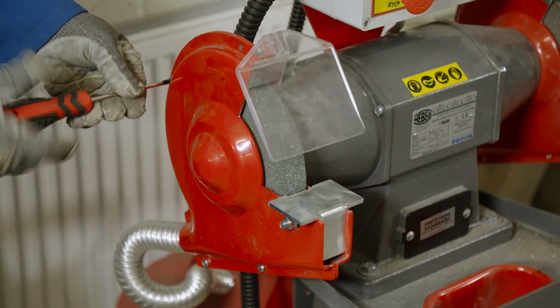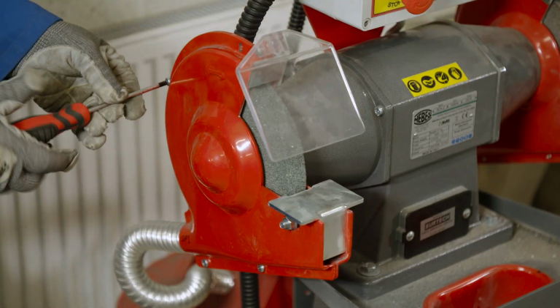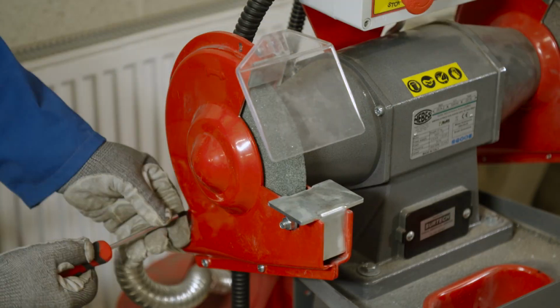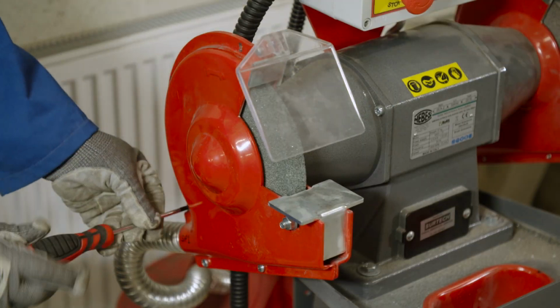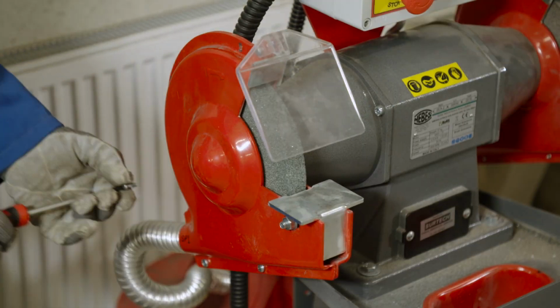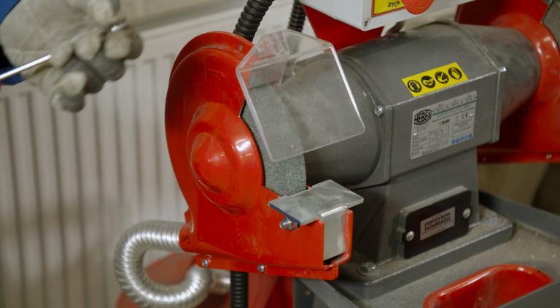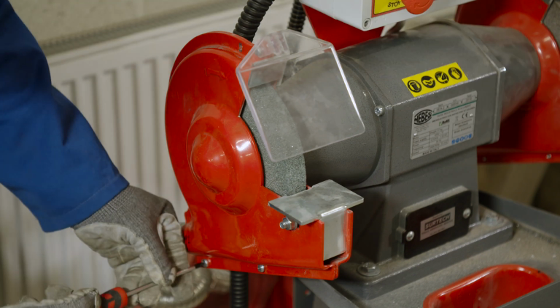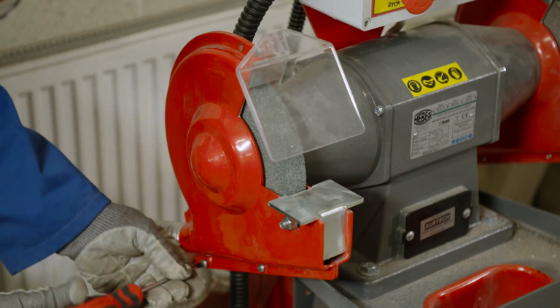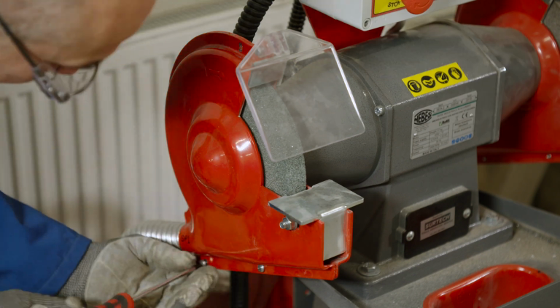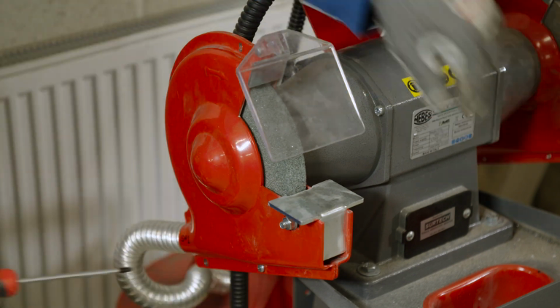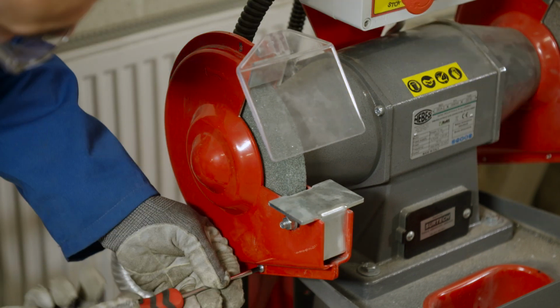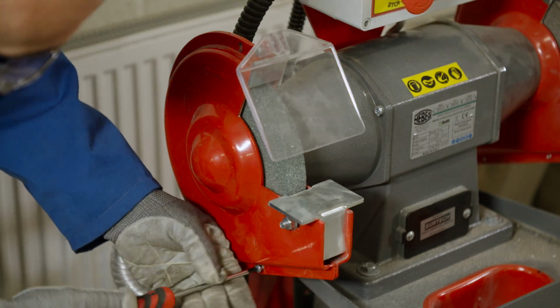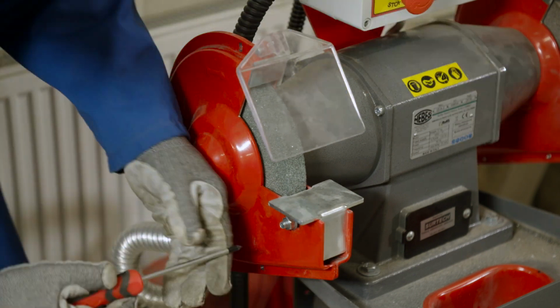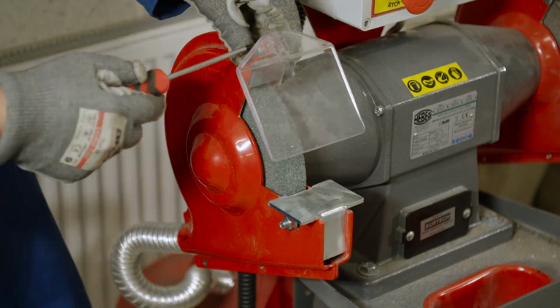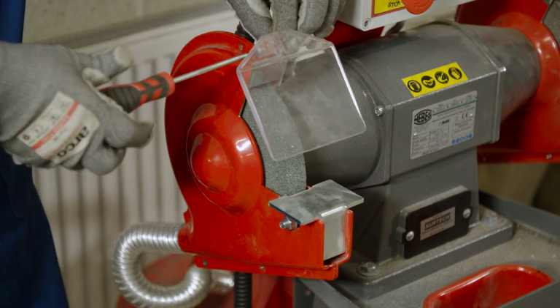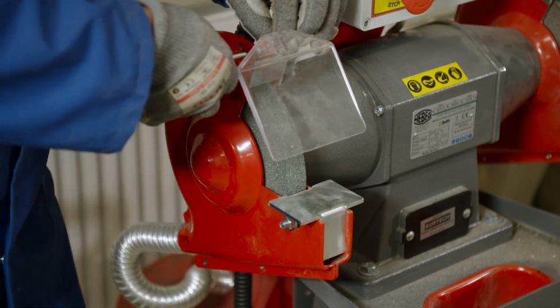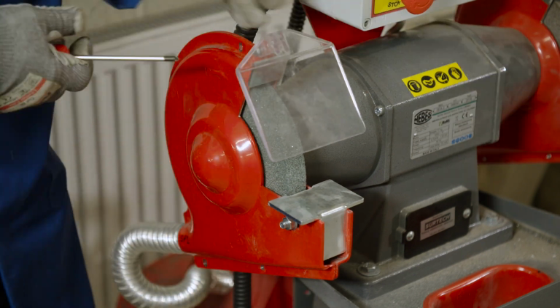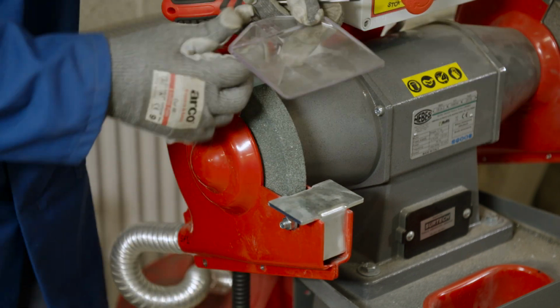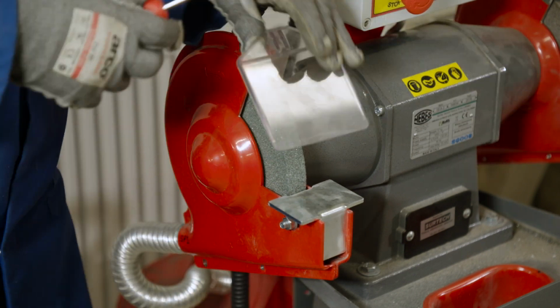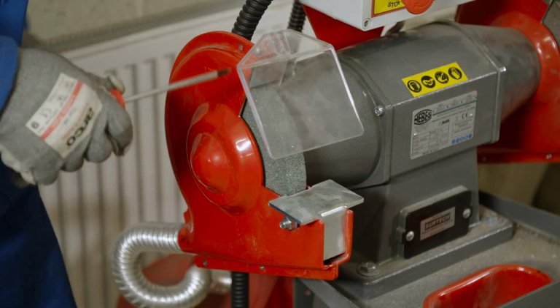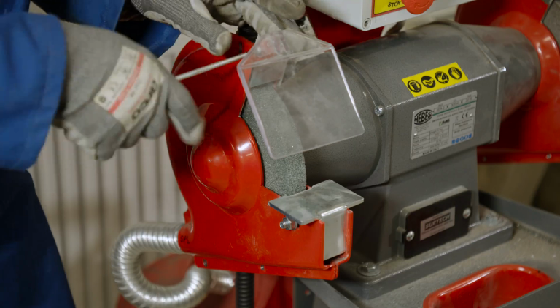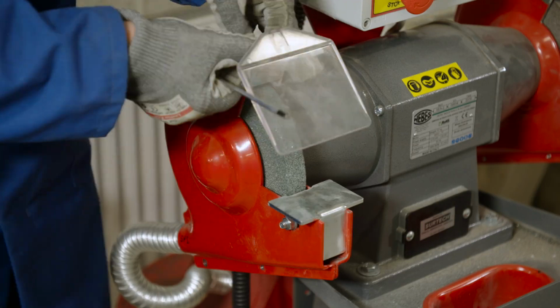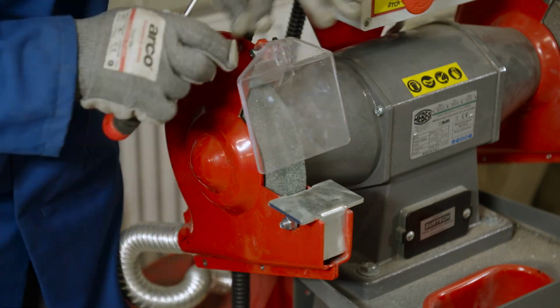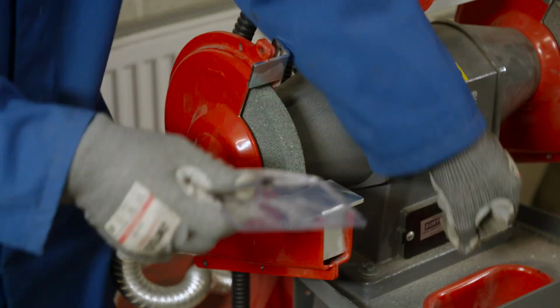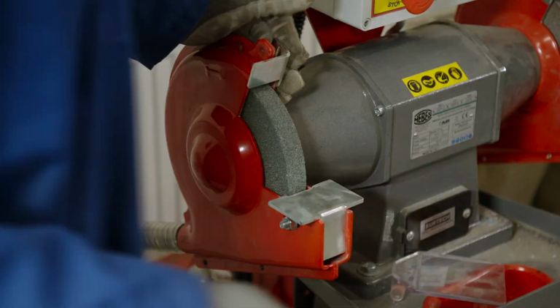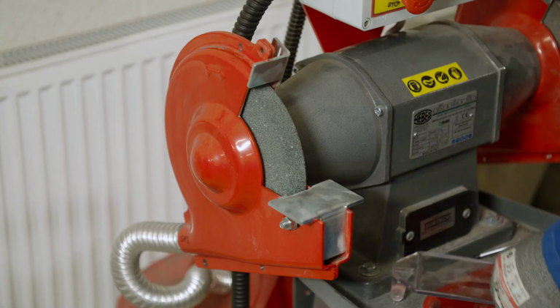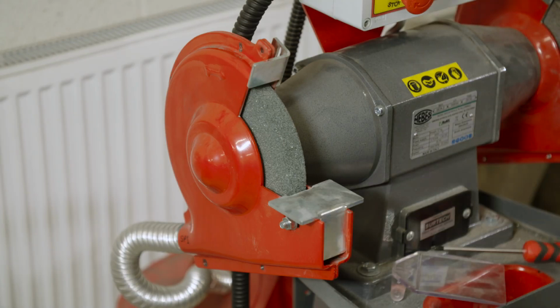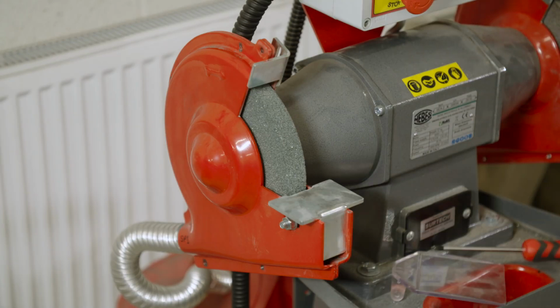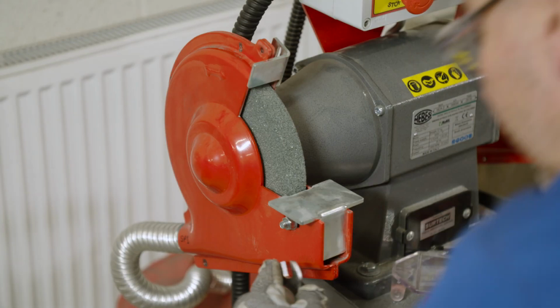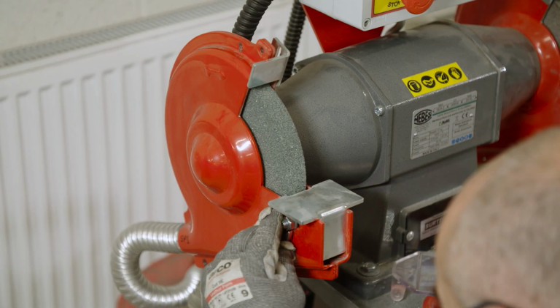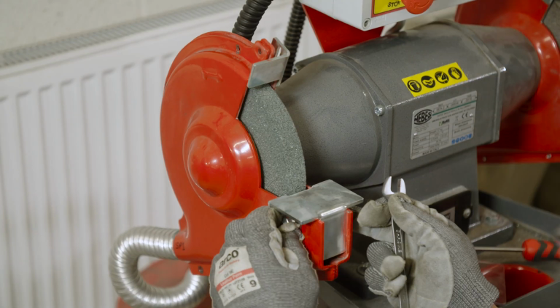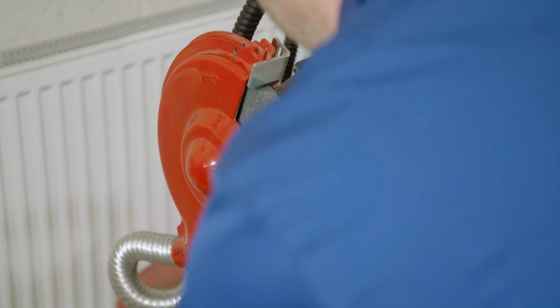Now we remove the guard and the face shield. This is simply done by removing all retaining screws, but make sure you make a note of where any different size screws came from, because you're going to have to put these back later.